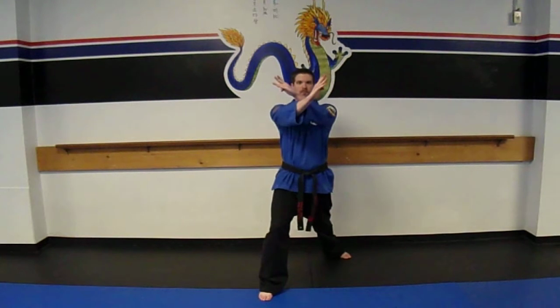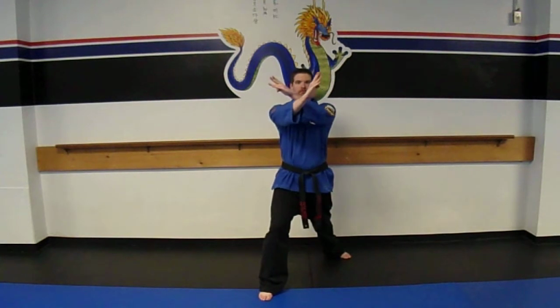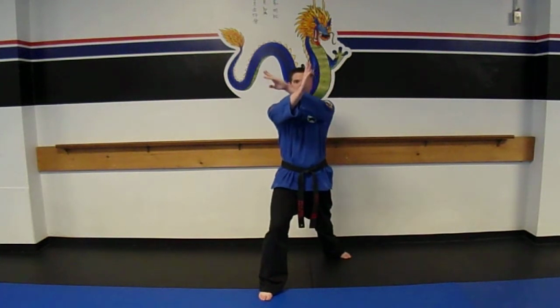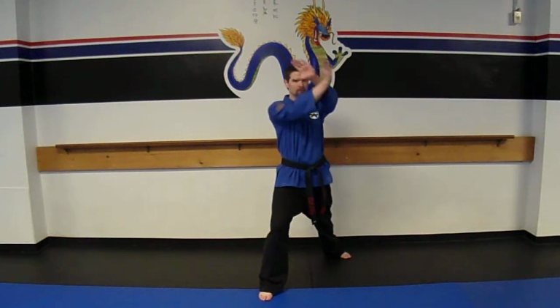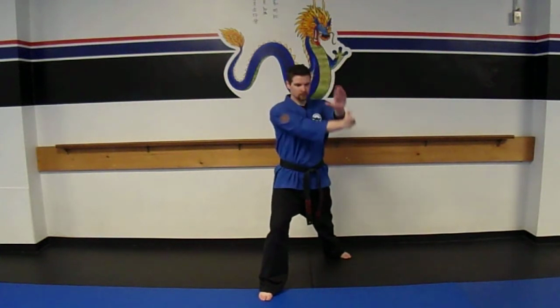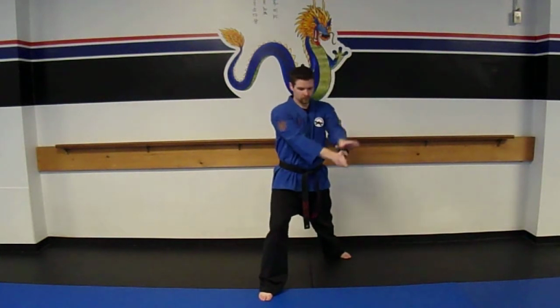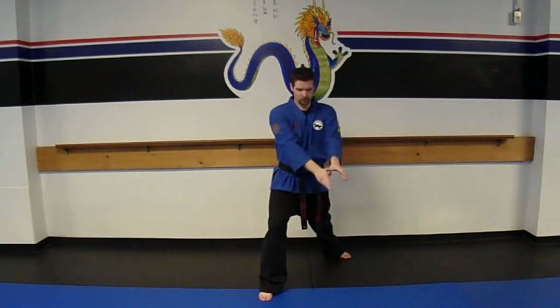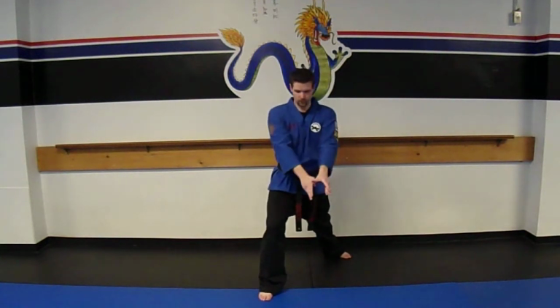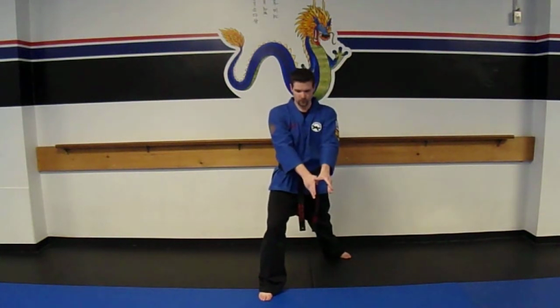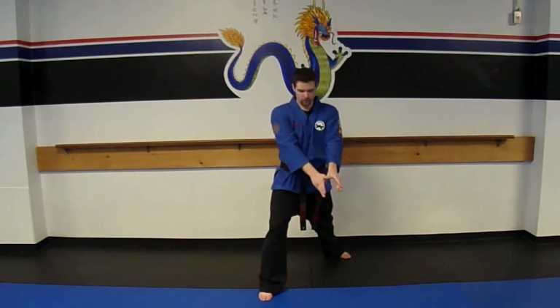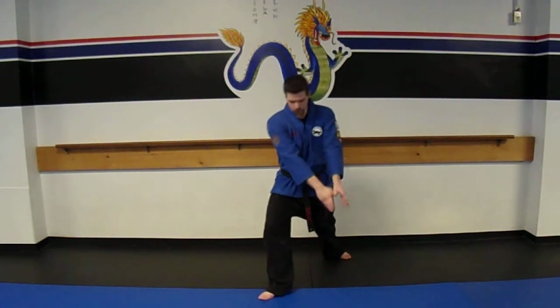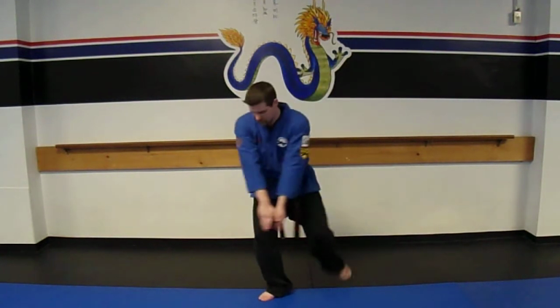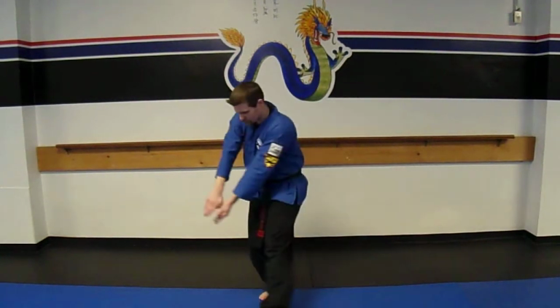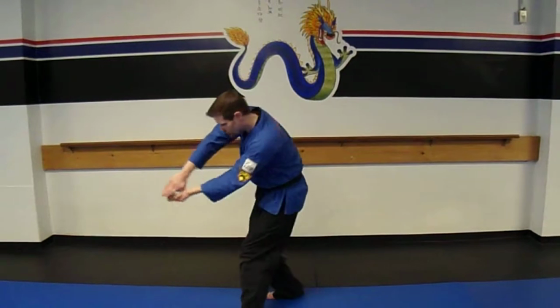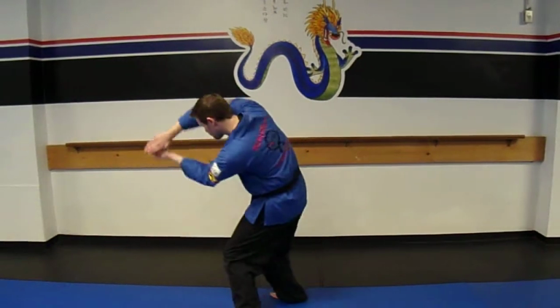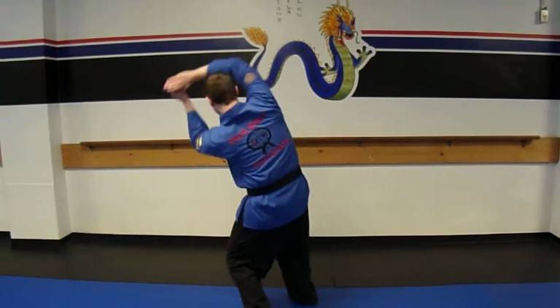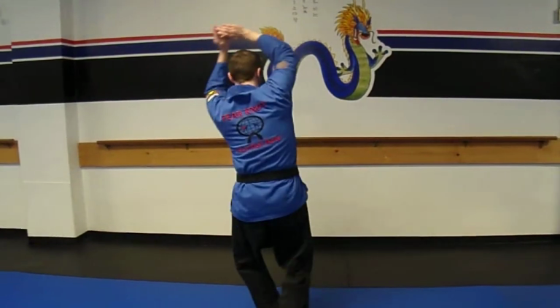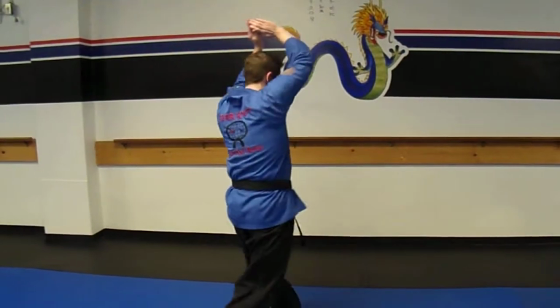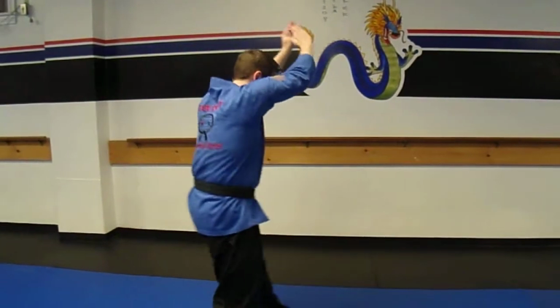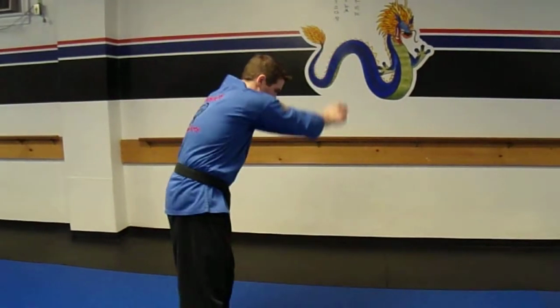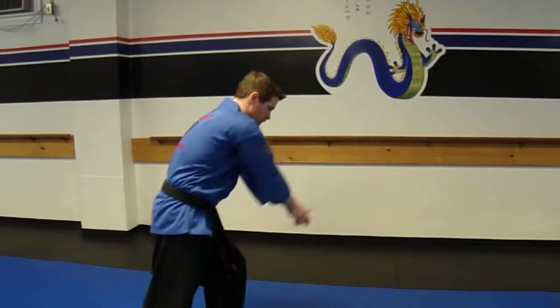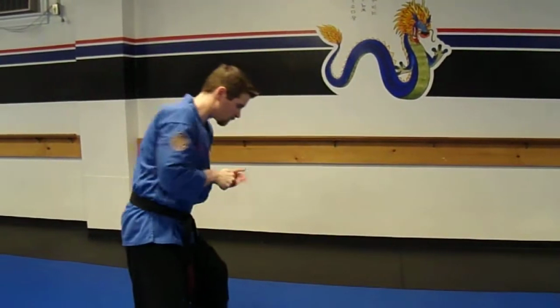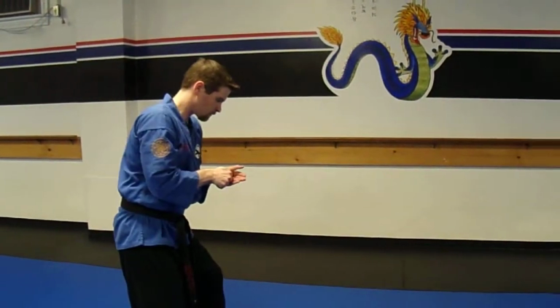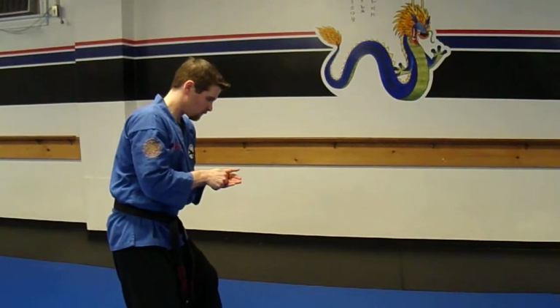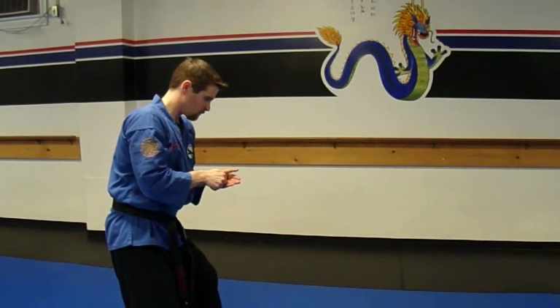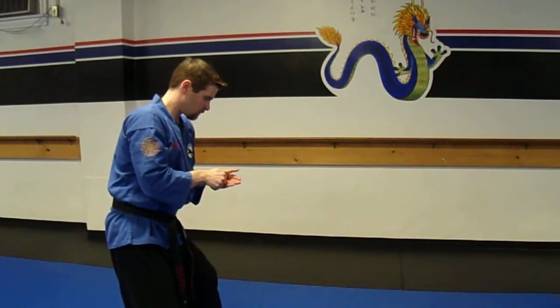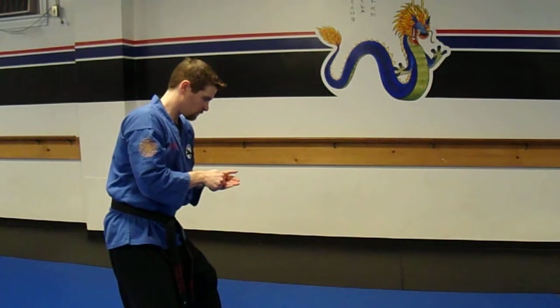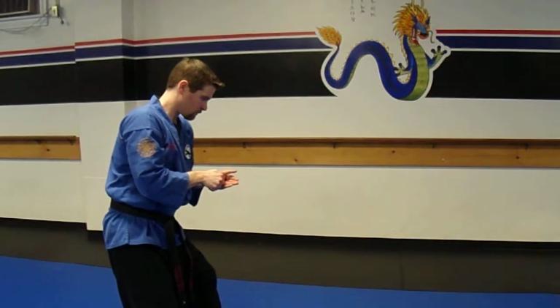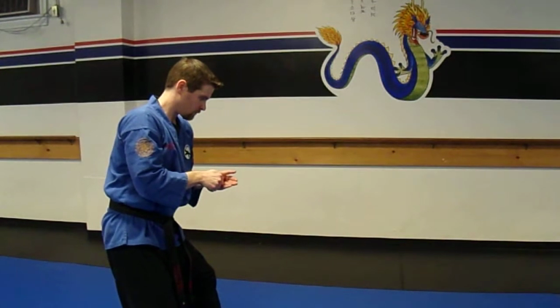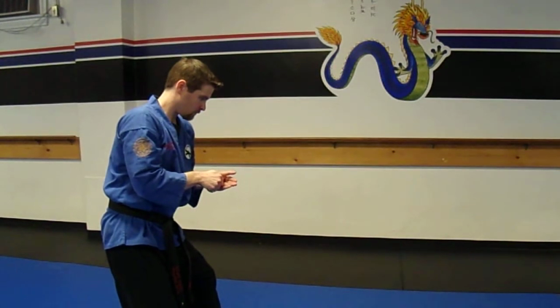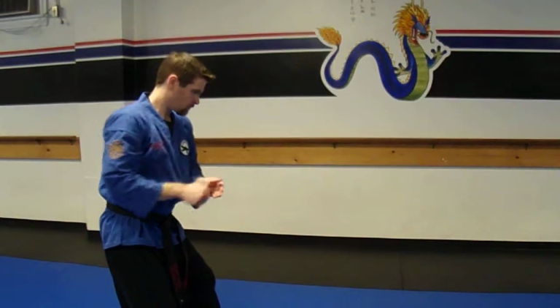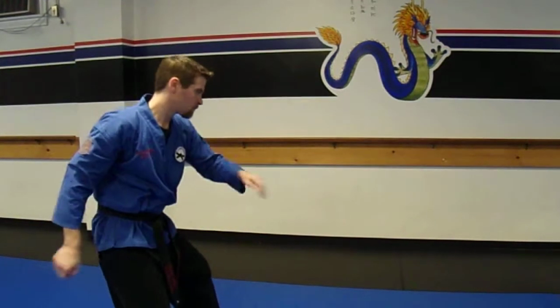Lower the attacker's arm and rotate your hands to grab the wrist. Step with your right foot and move under the attacker's arm while twisting the attacker's arm for a throw. Make sure to step backwards with your left foot. Jump stomp to the body.